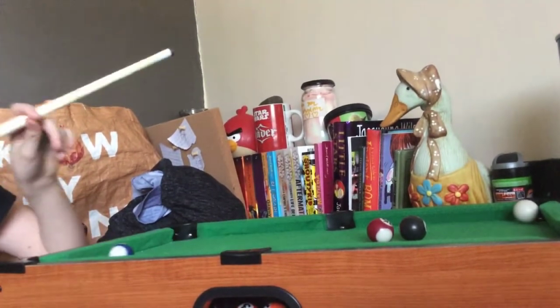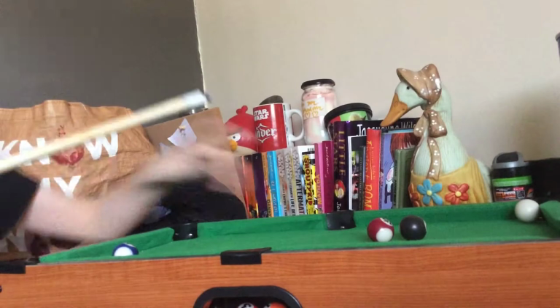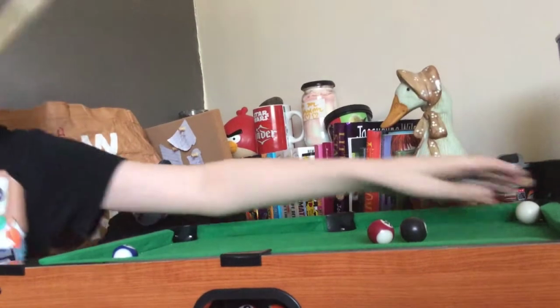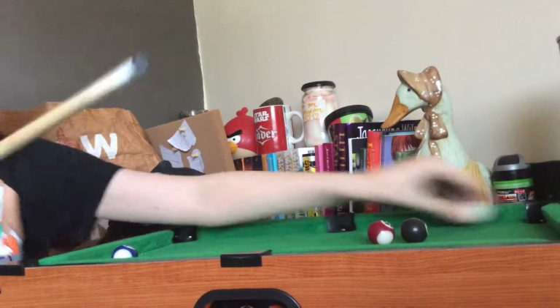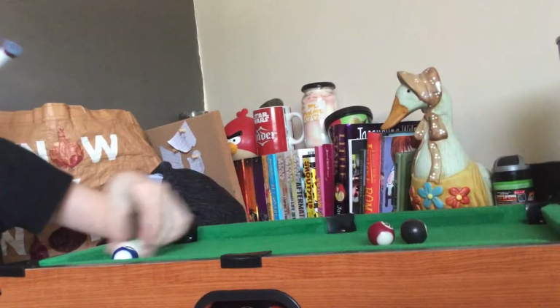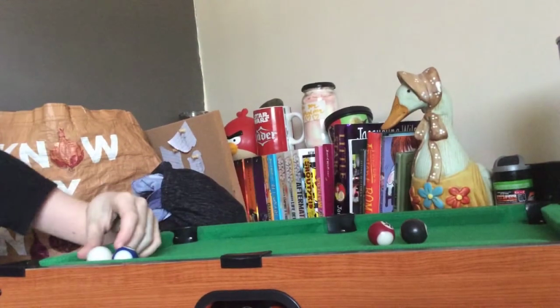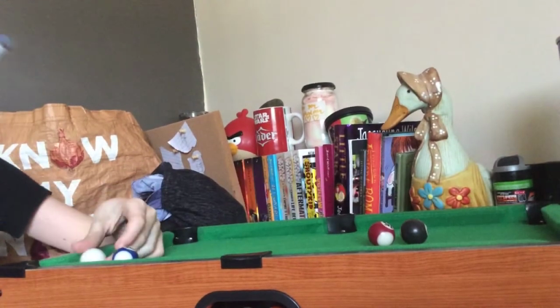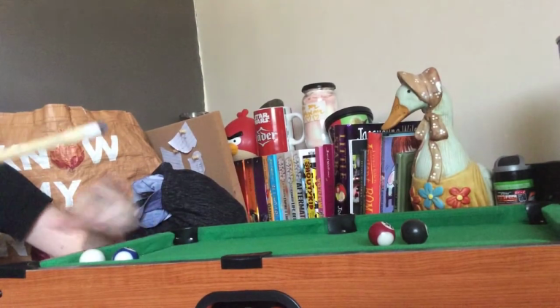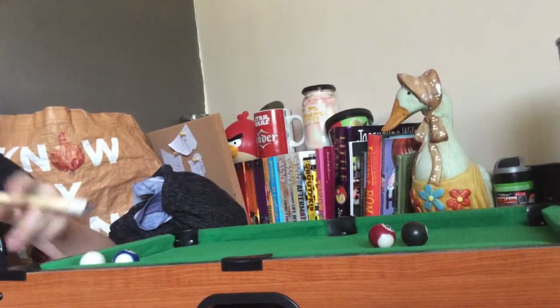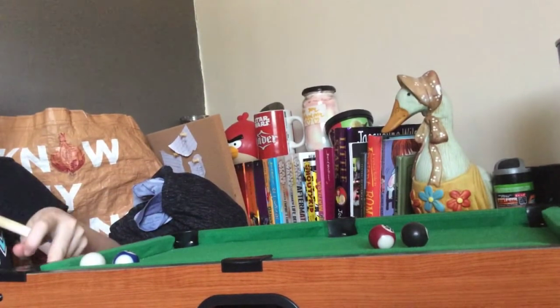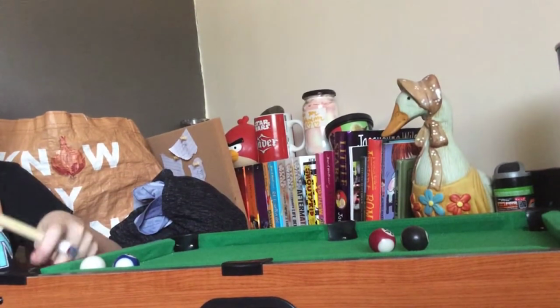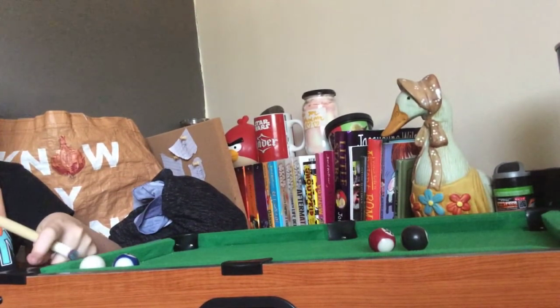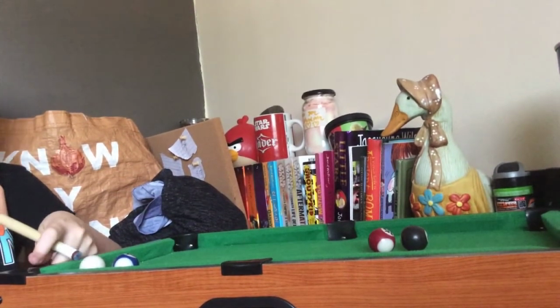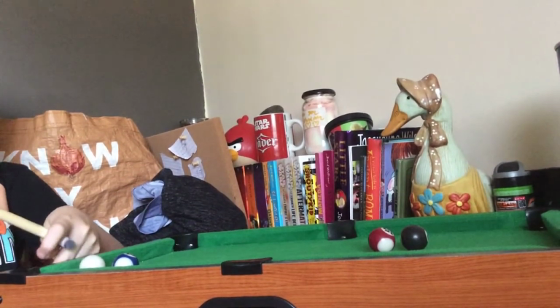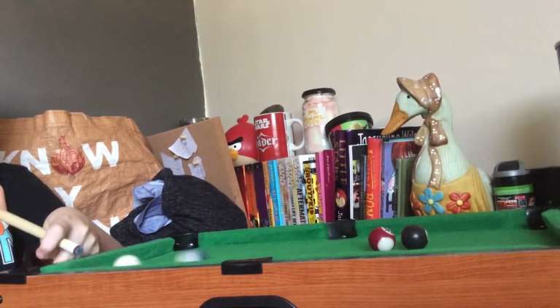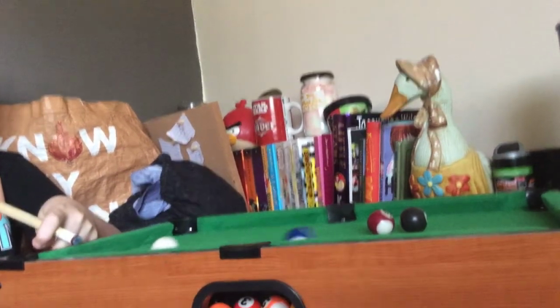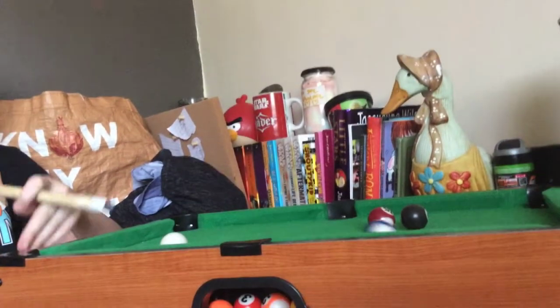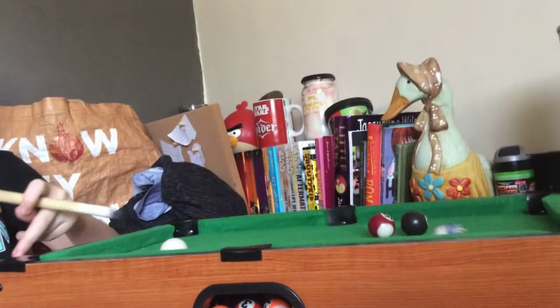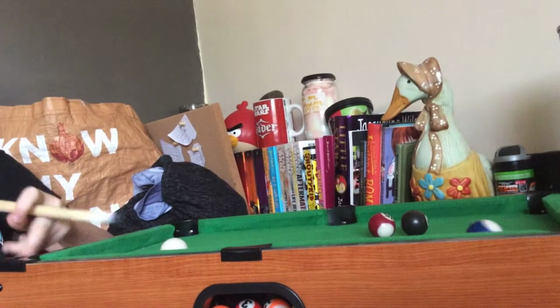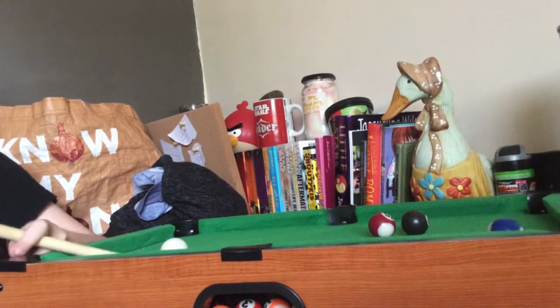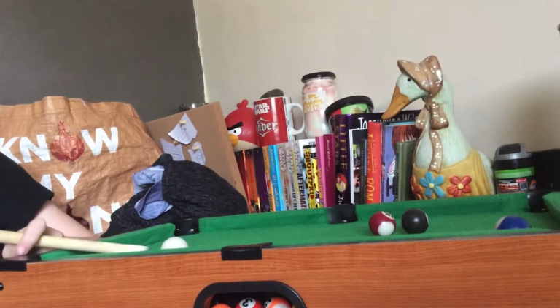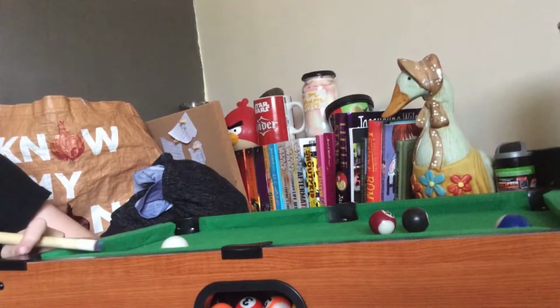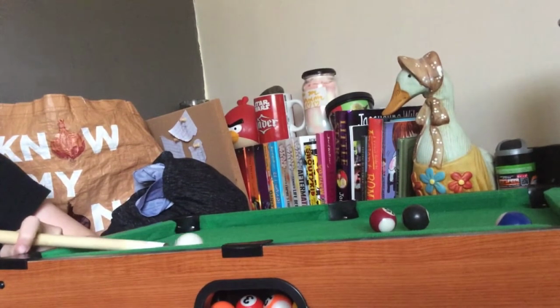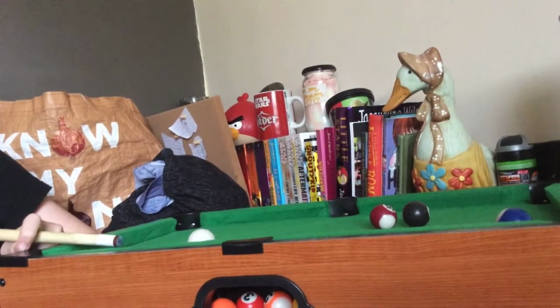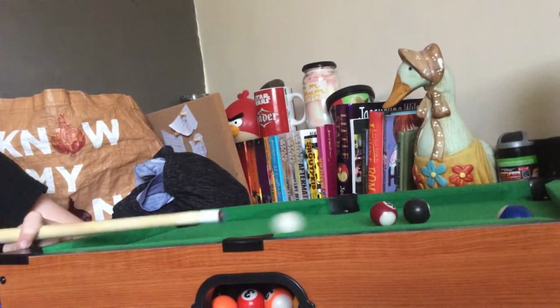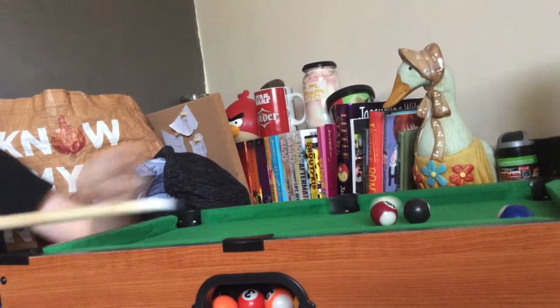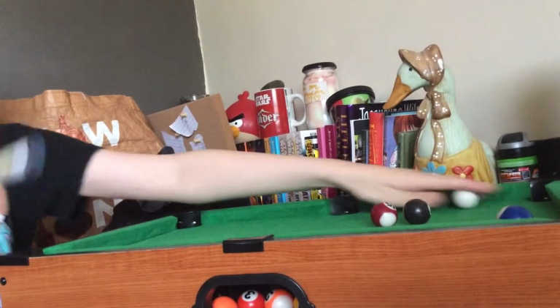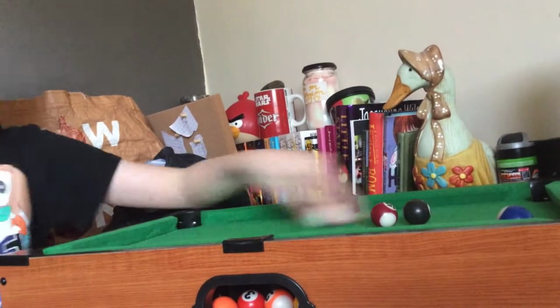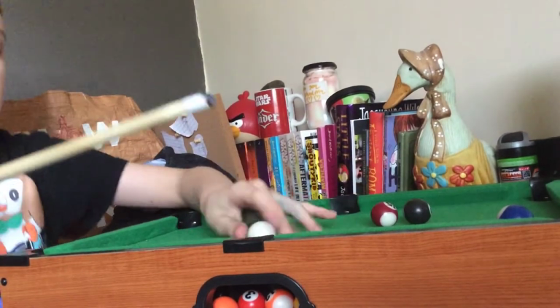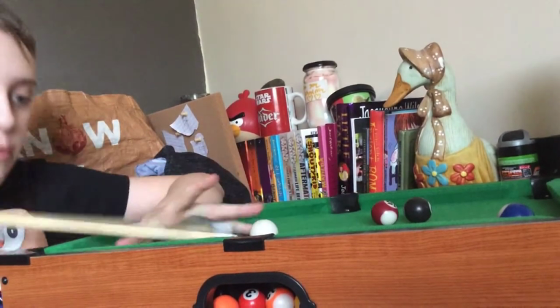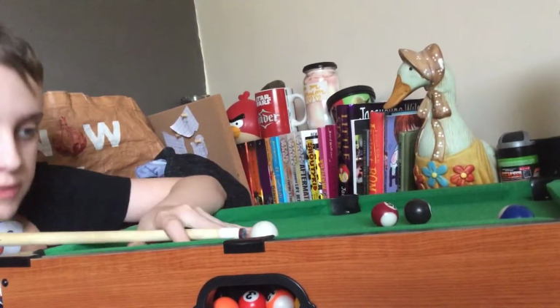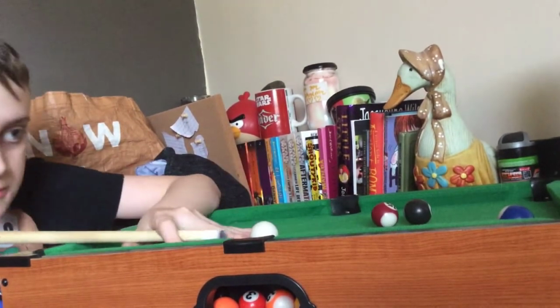I'm better at actual pool, by the way. Or not every game I play. Except for like this.